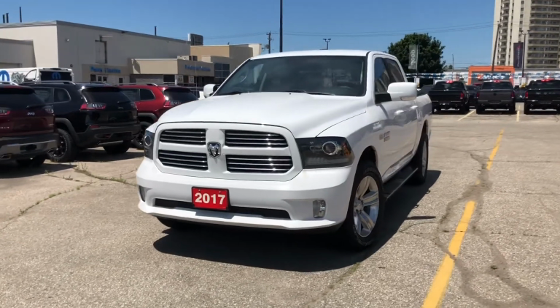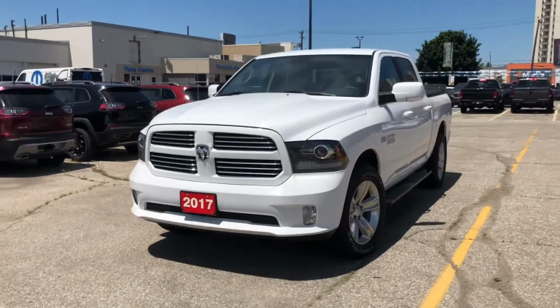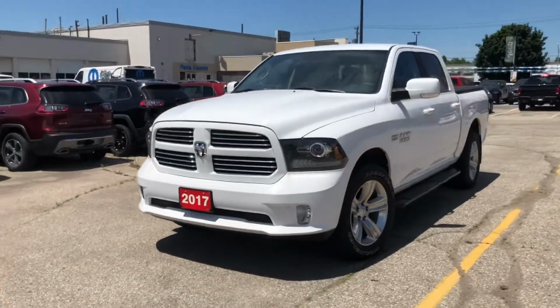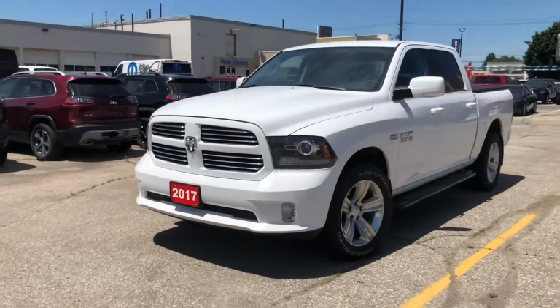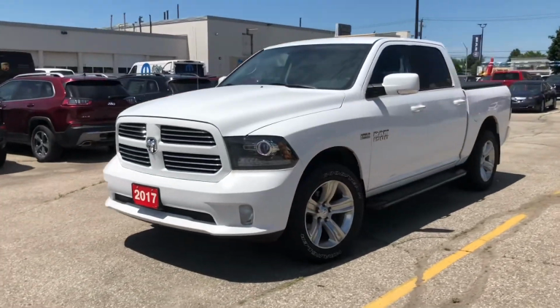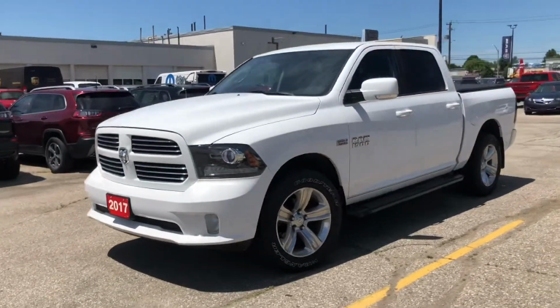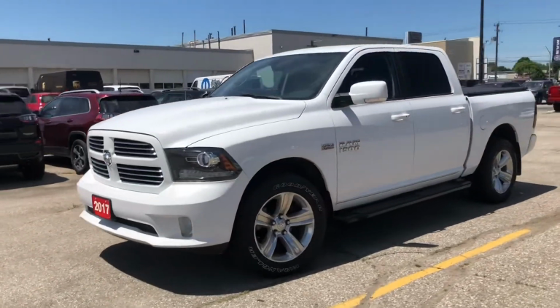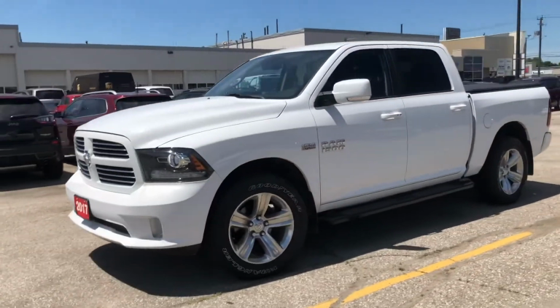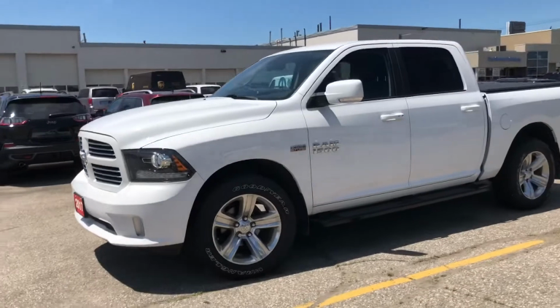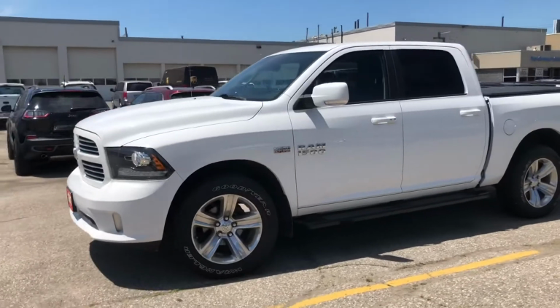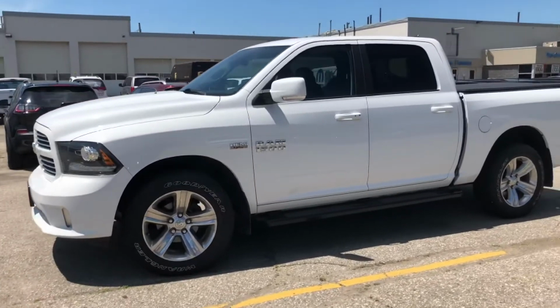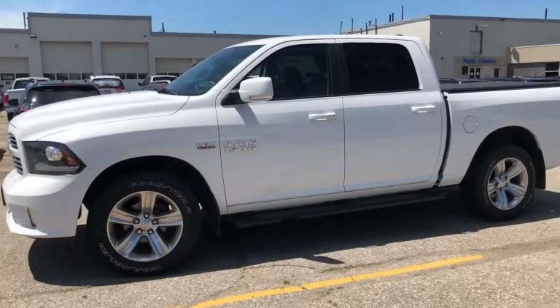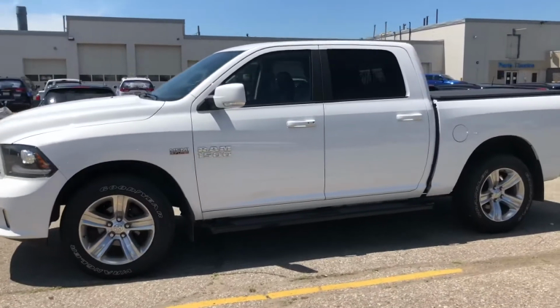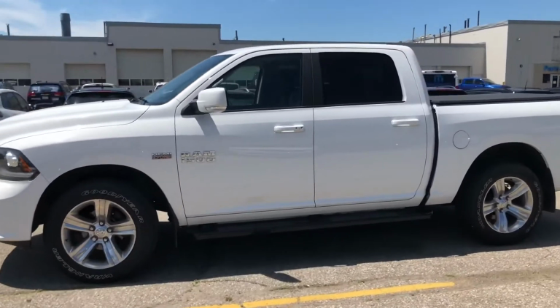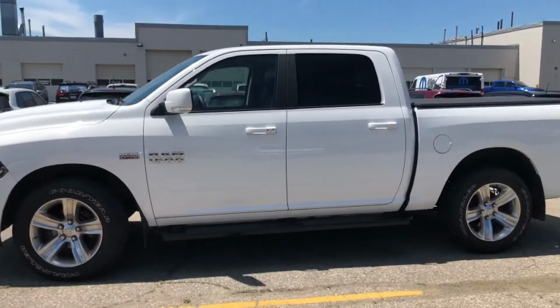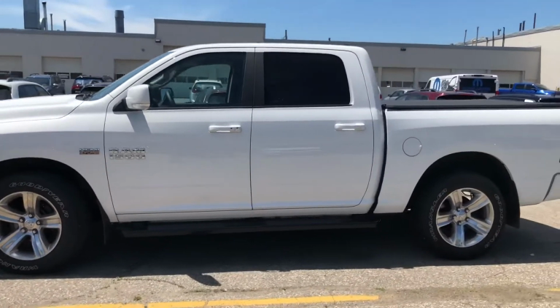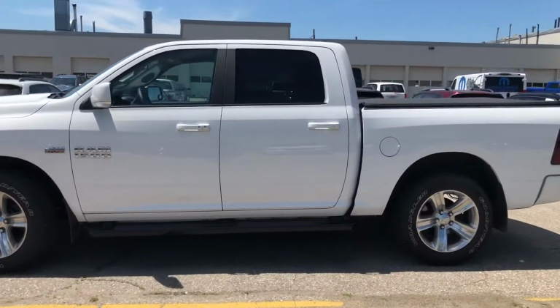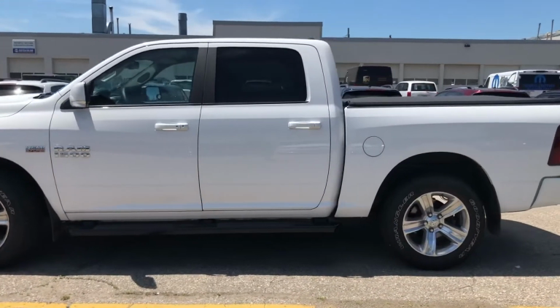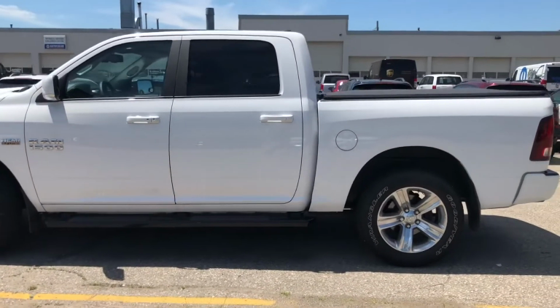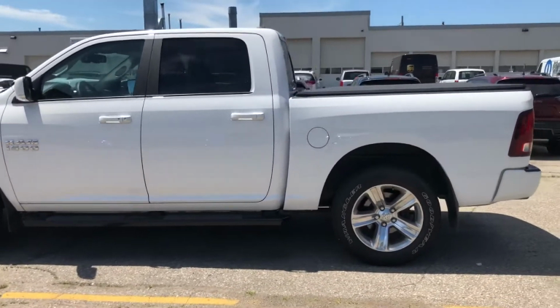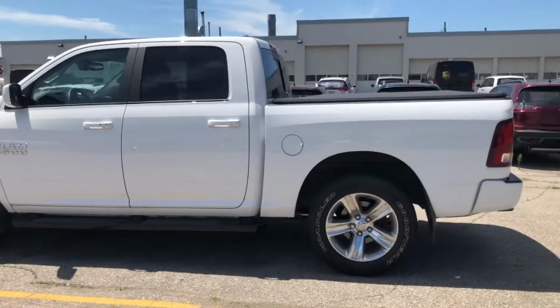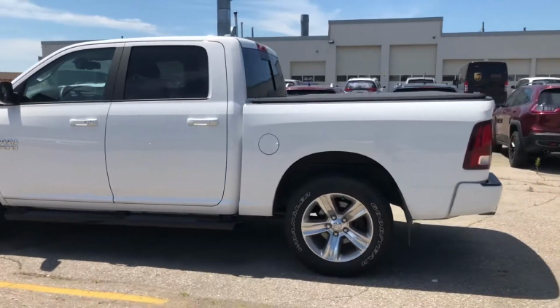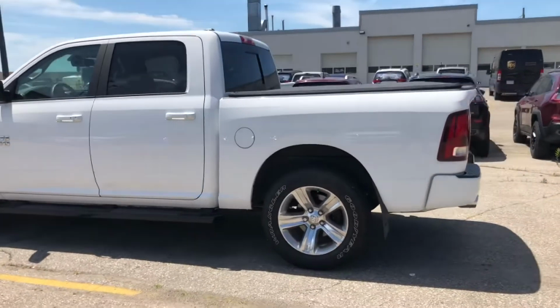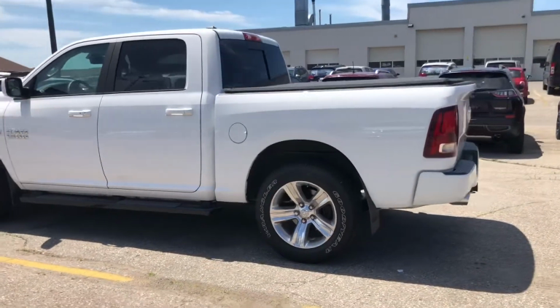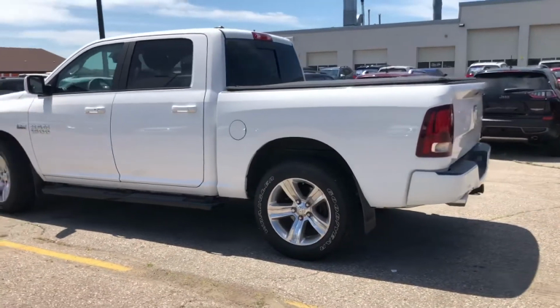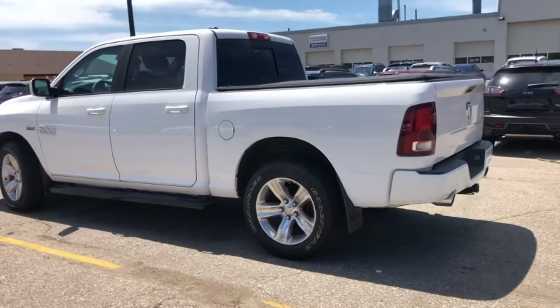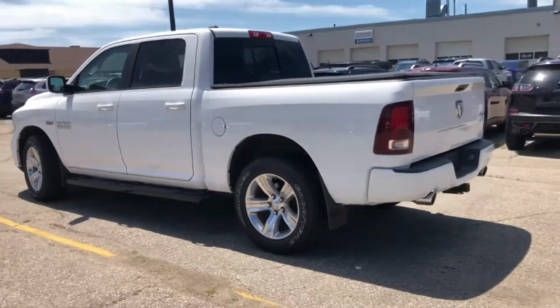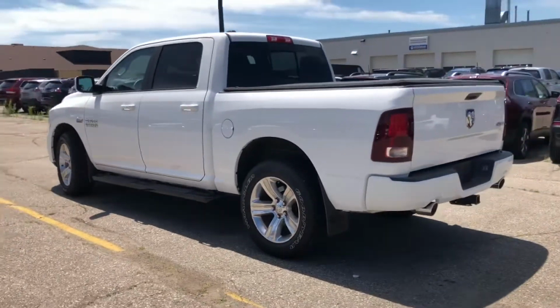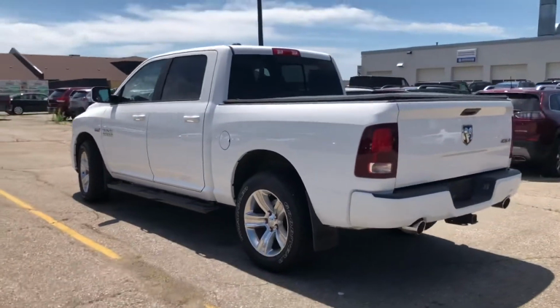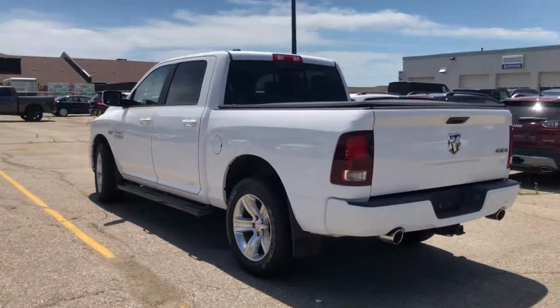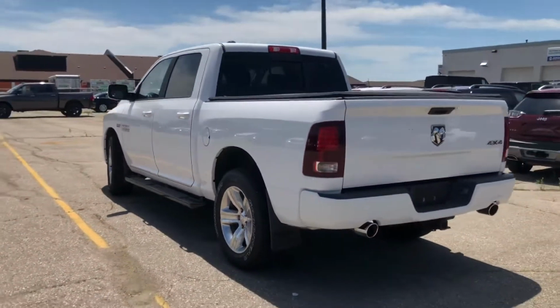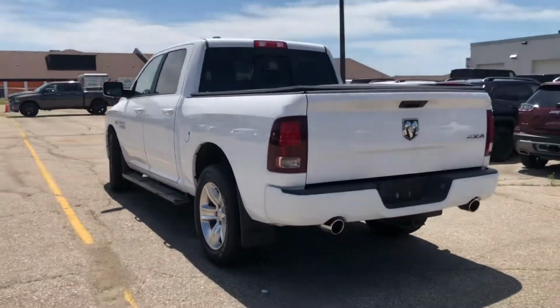Here we have the beautiful 2017 Ram 1500 Sport. This is a nice one-owner clean CarProof trade-in that we received on a new truck. It's in great shape.